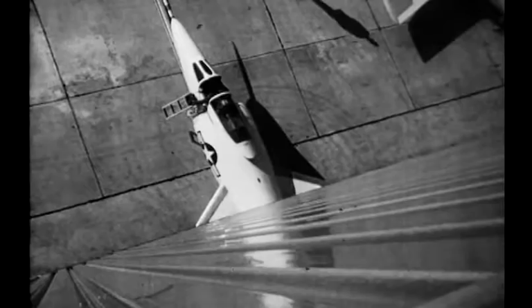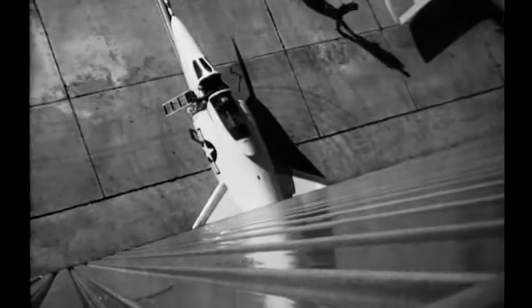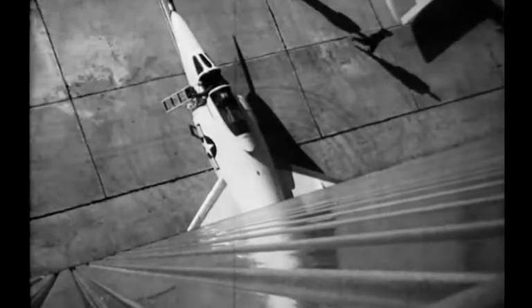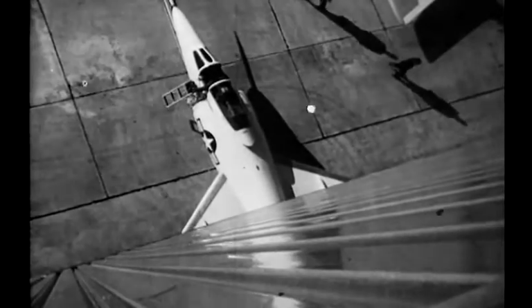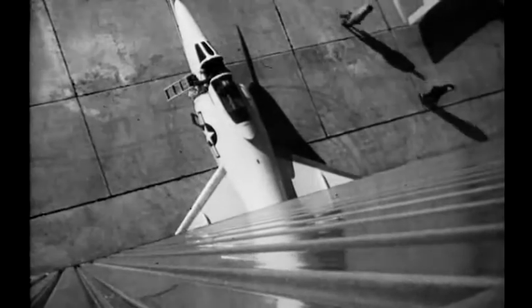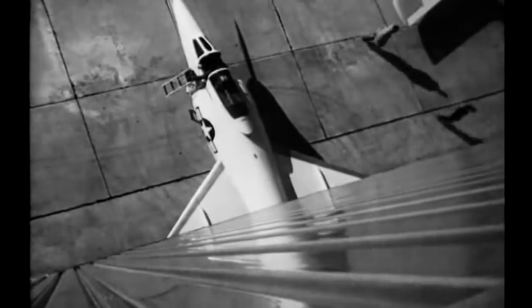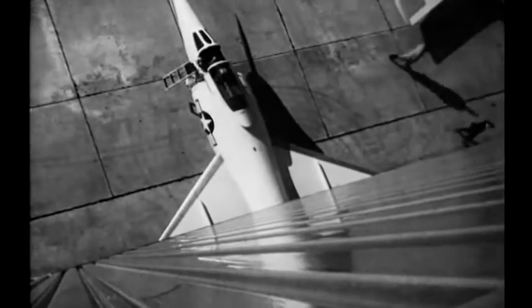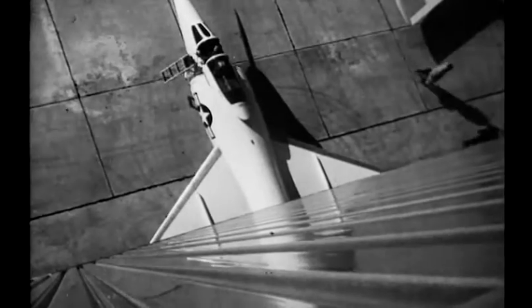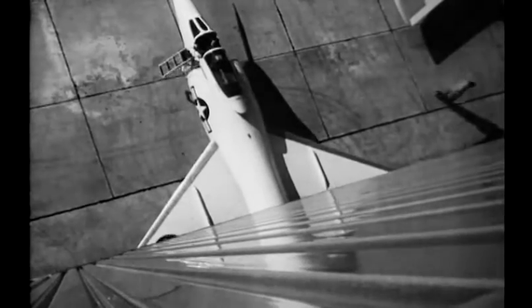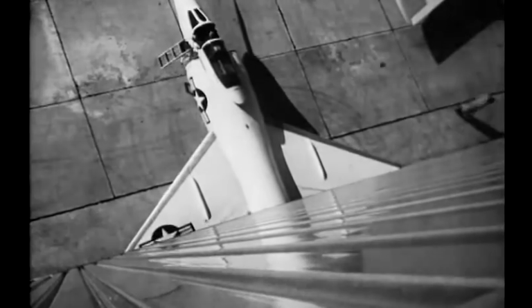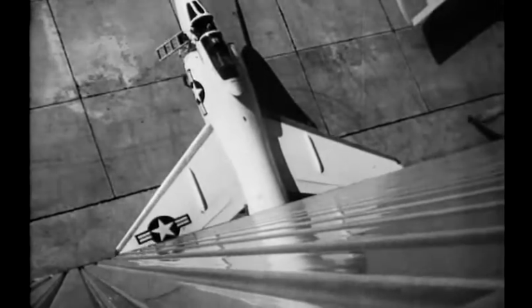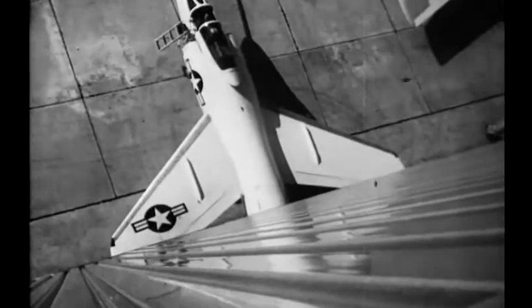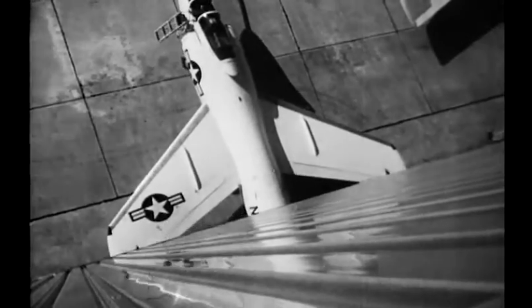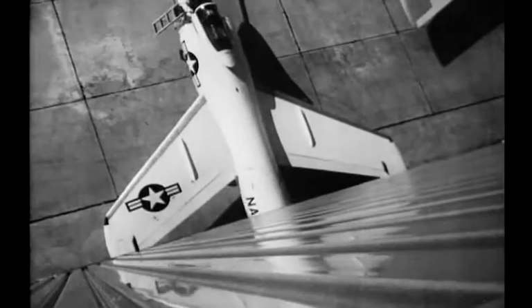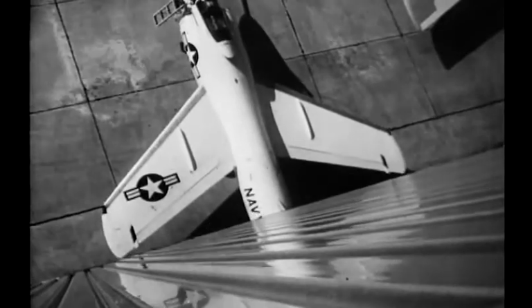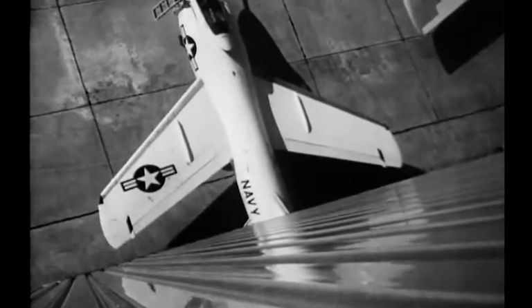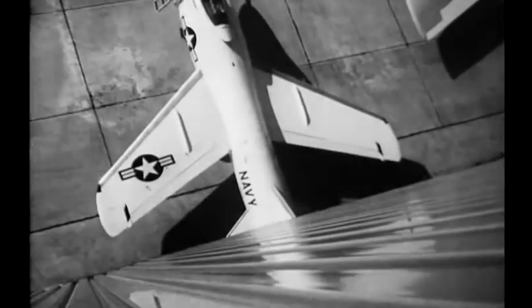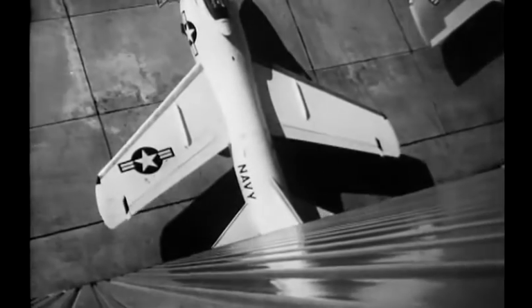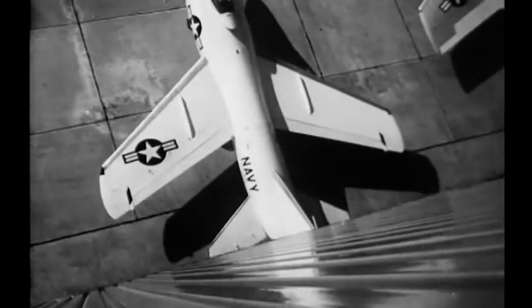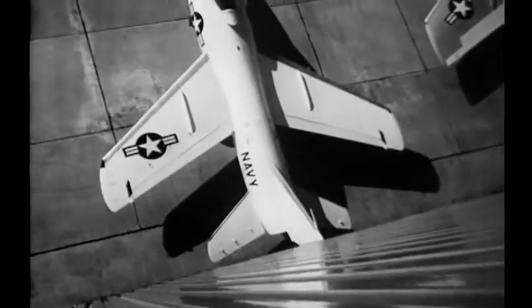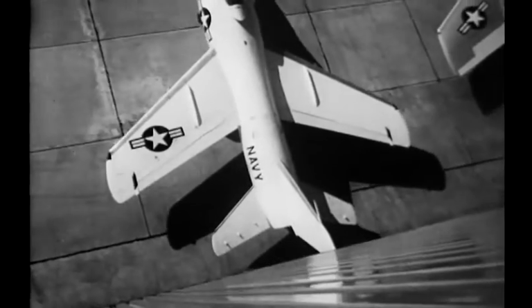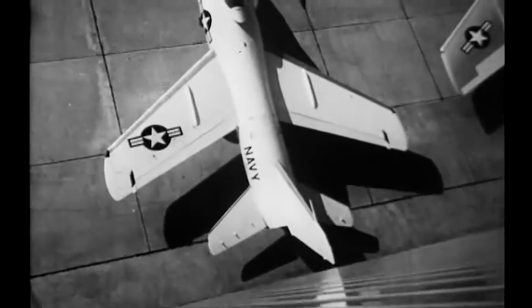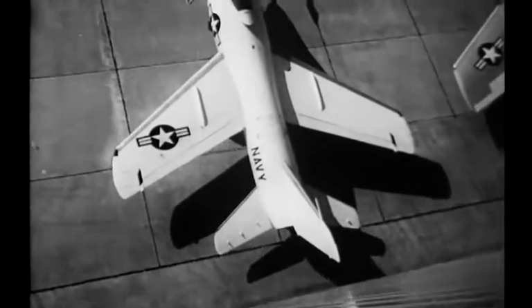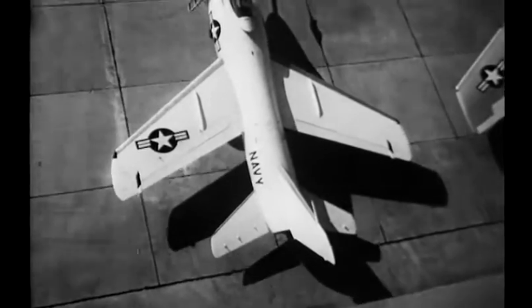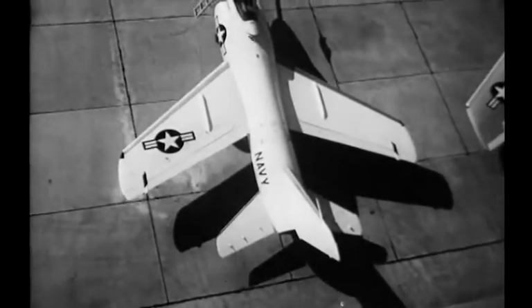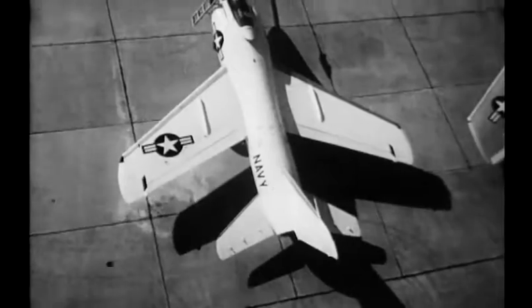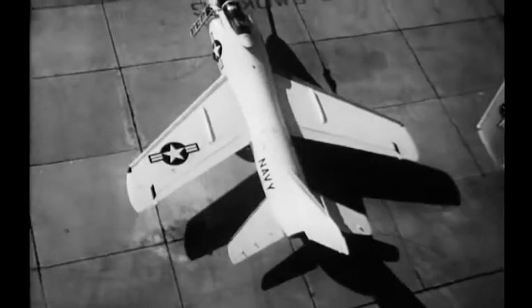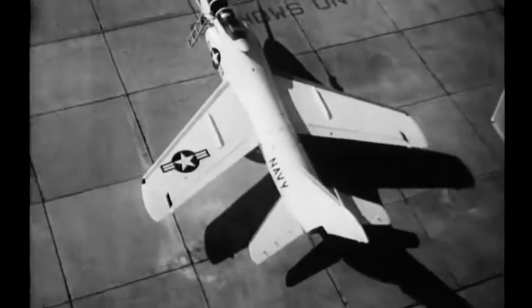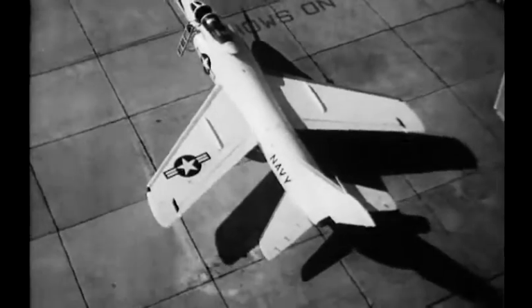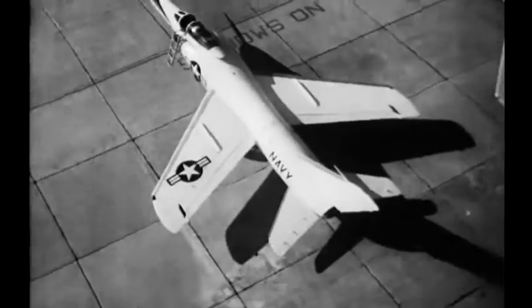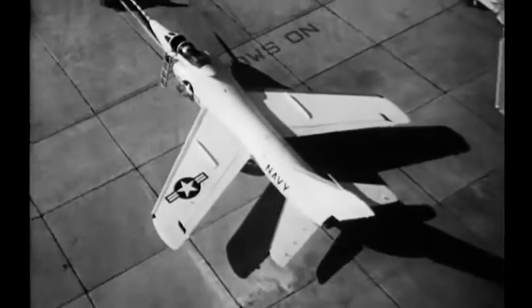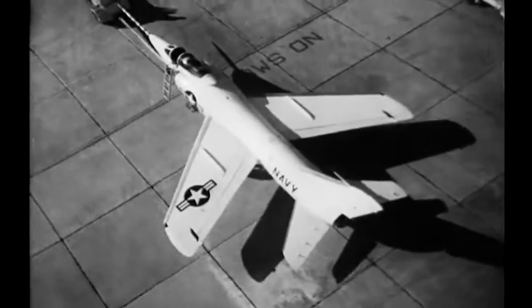Here, rolling out of its hangar, comes the Navy's Grumman Tiger, first plane constructed with a new design called the Area Rule. The revolutionary concept, built around the pinched waist, enables jets to fly farther and faster.